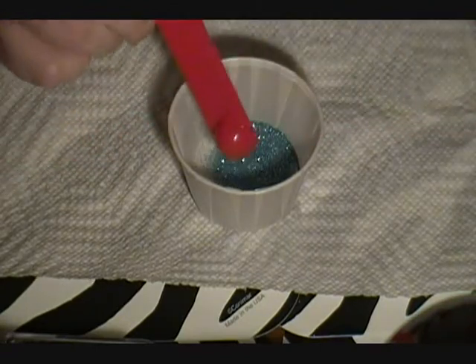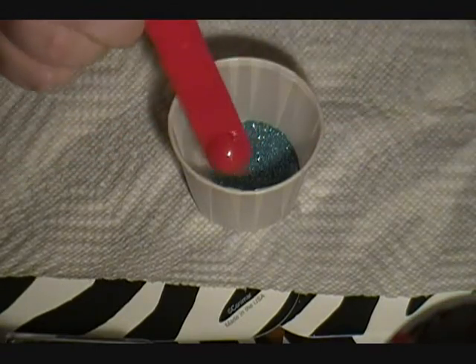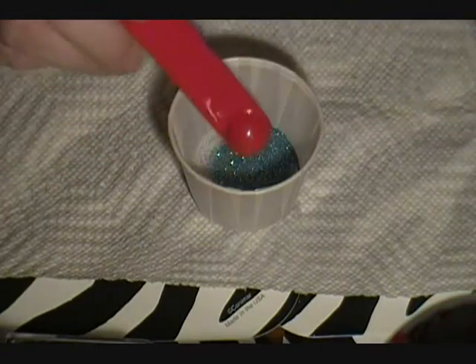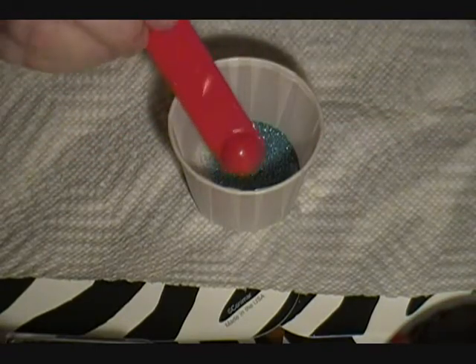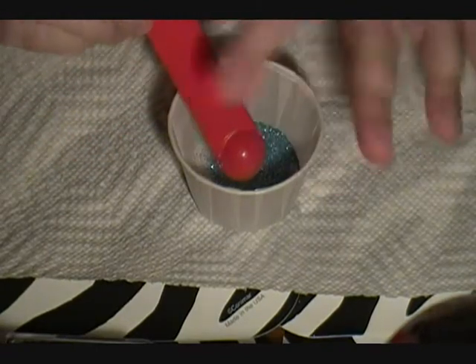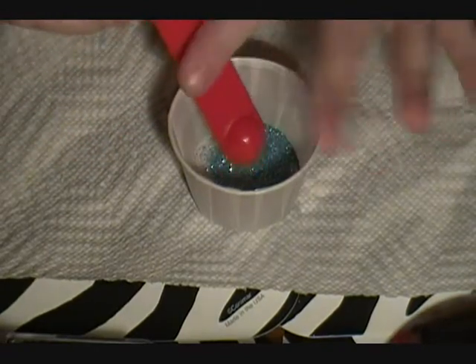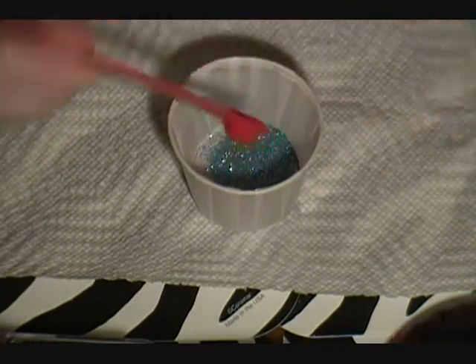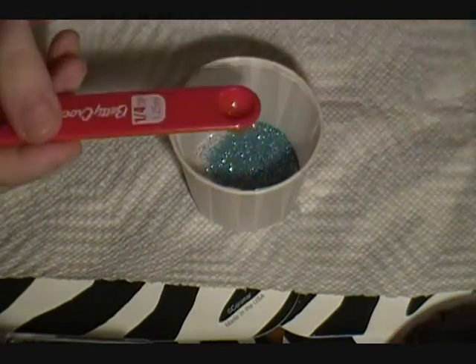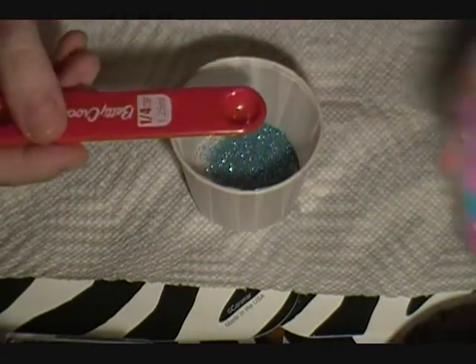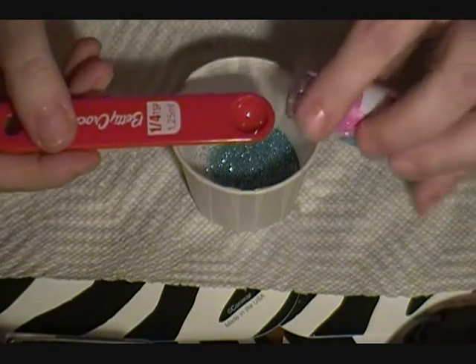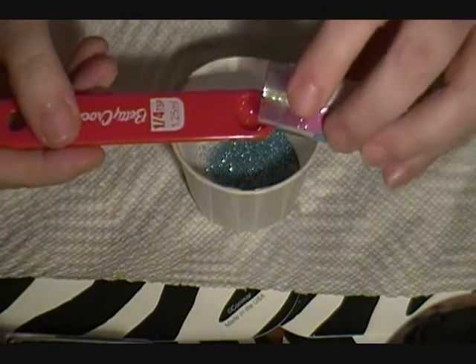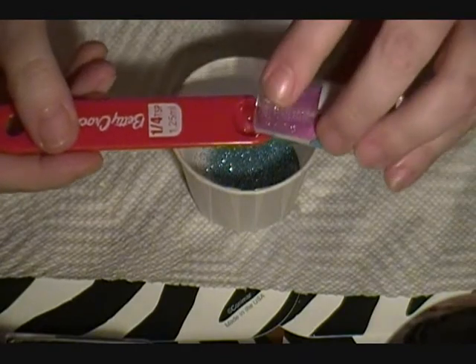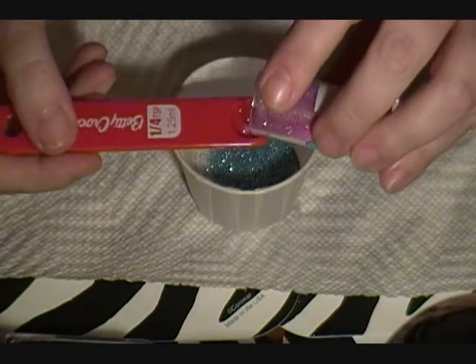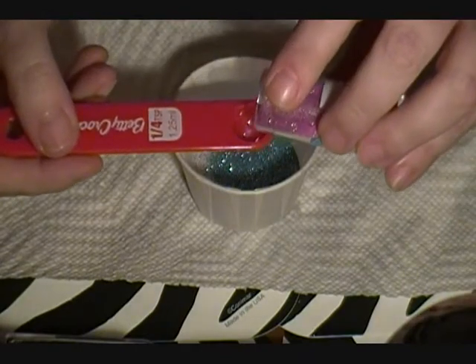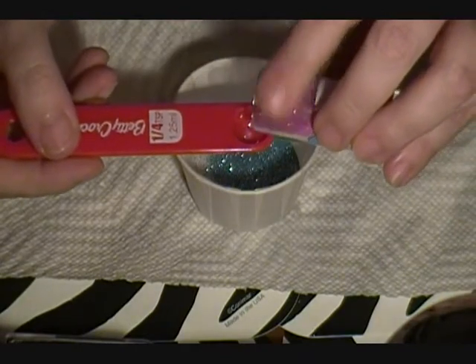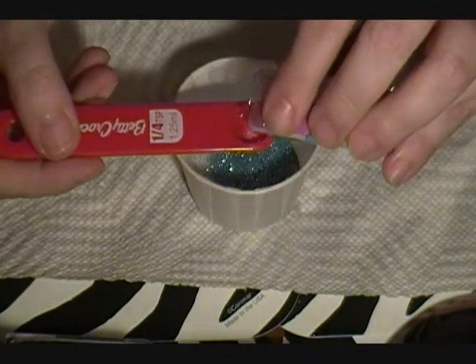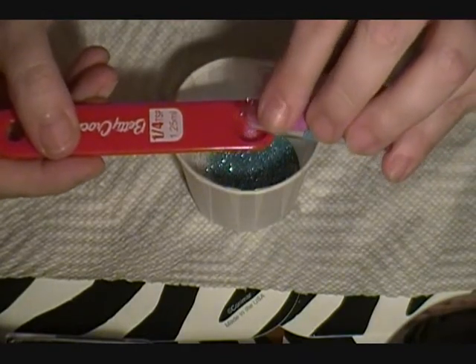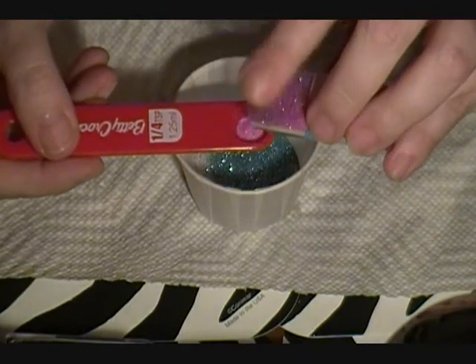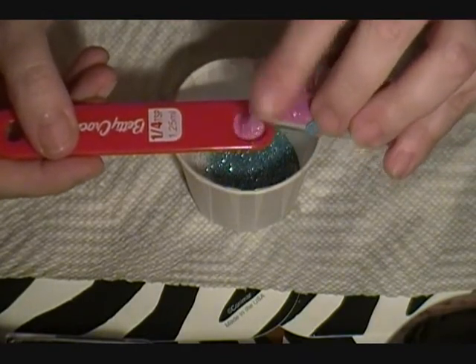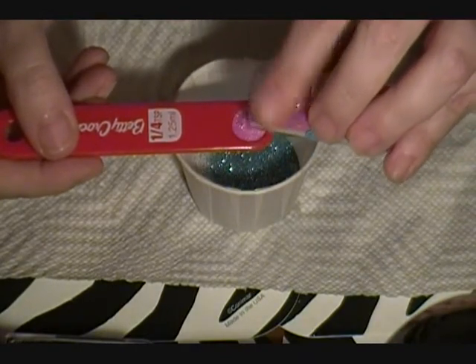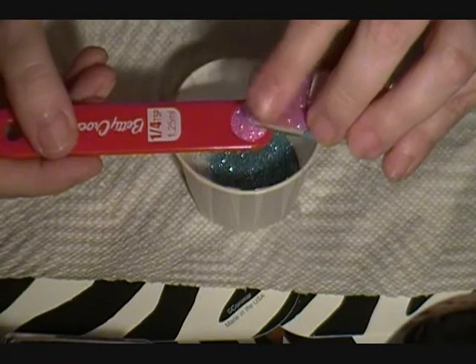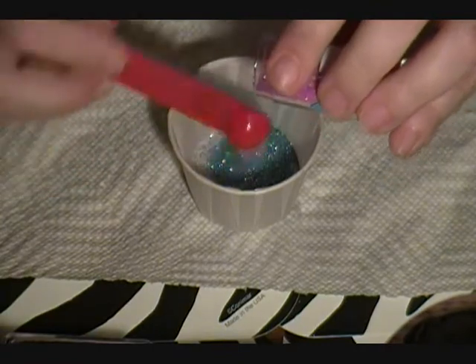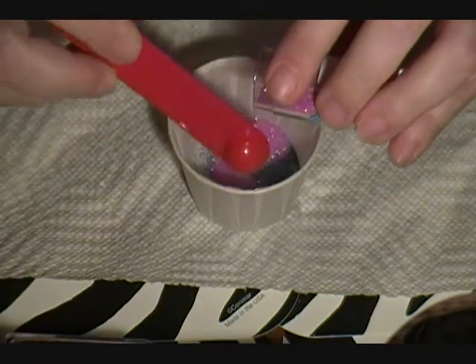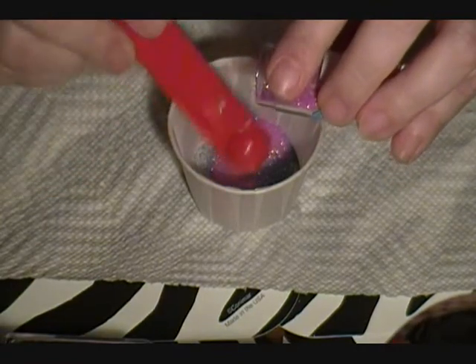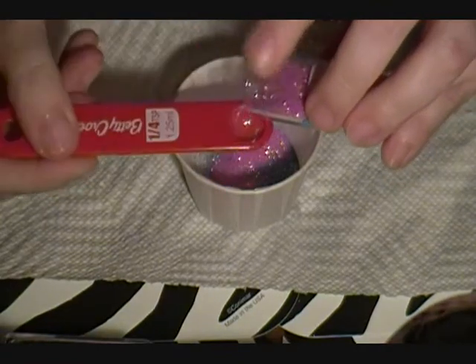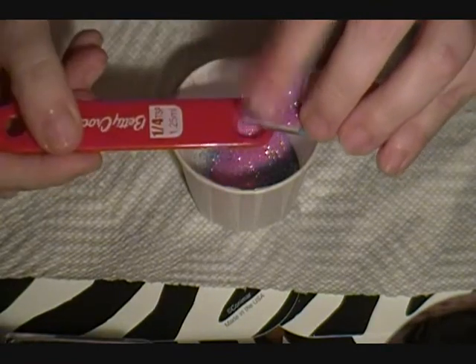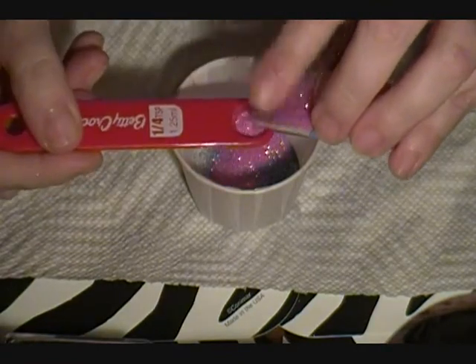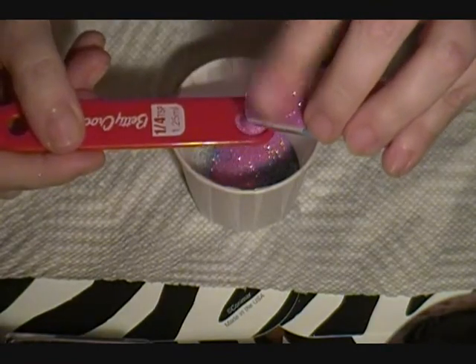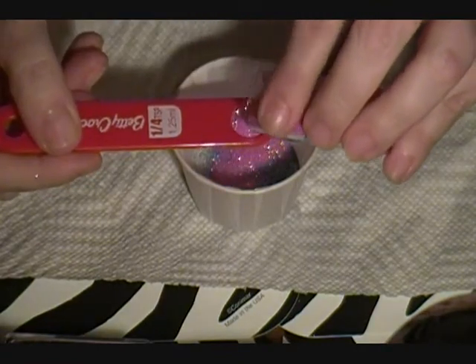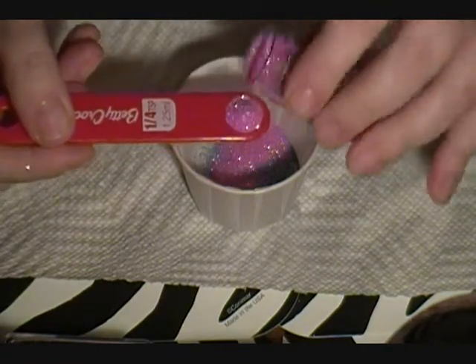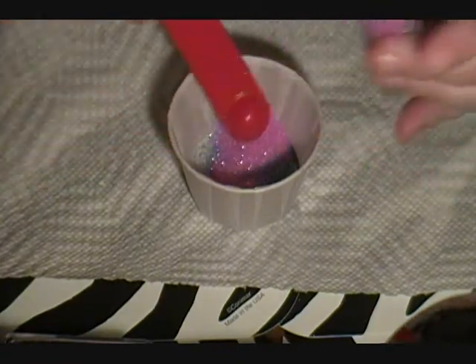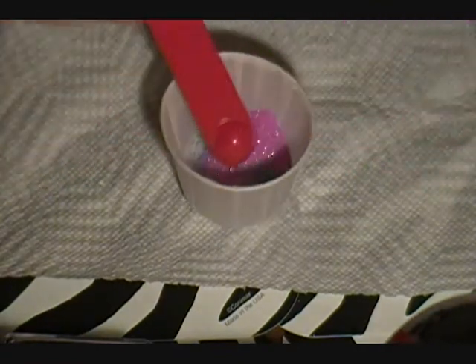About a quarter of a teaspoon. Then we're going to do this bubblegum pink. I'm going to try to make it all equal in colors except for the black, because the black can sometimes be overpowering.